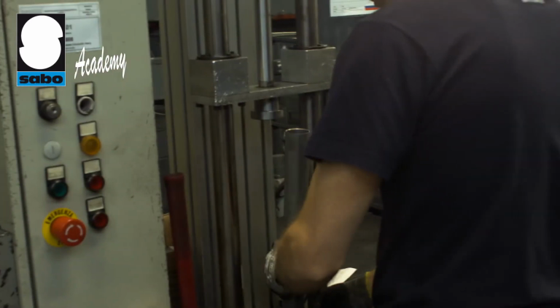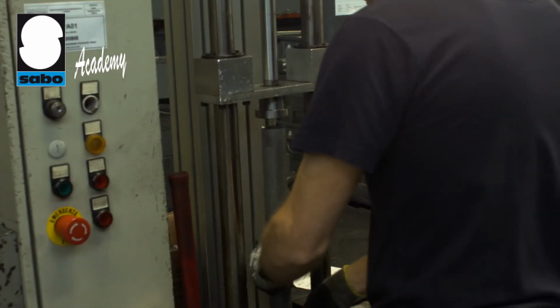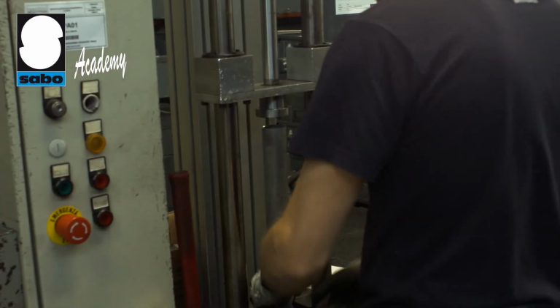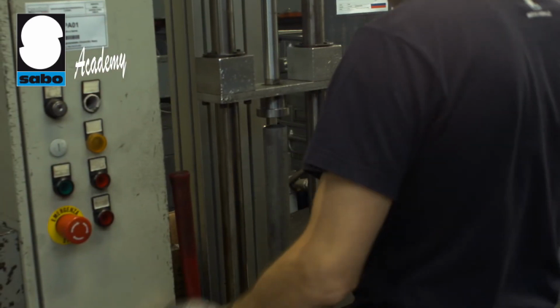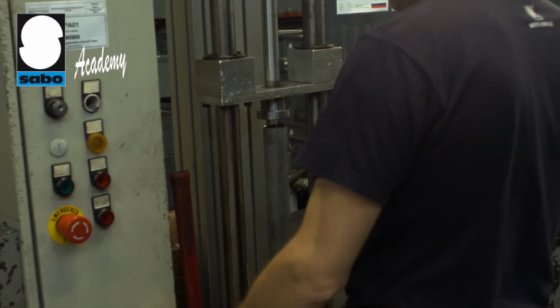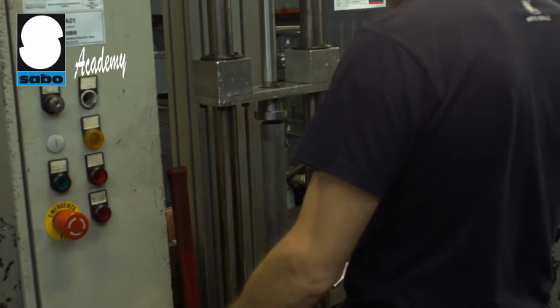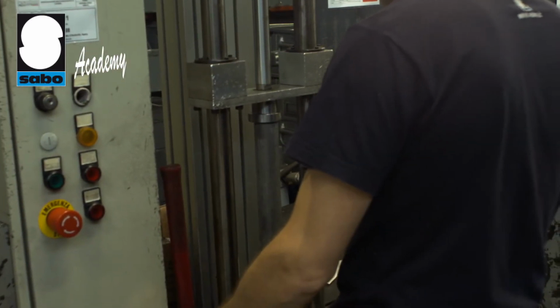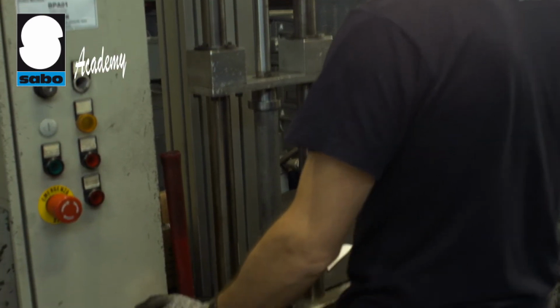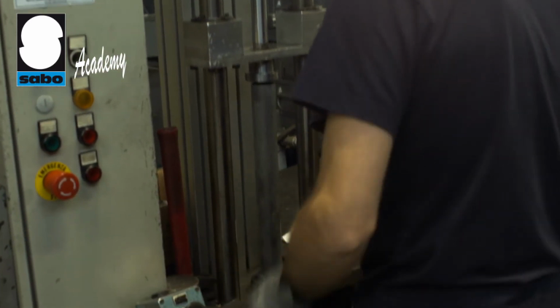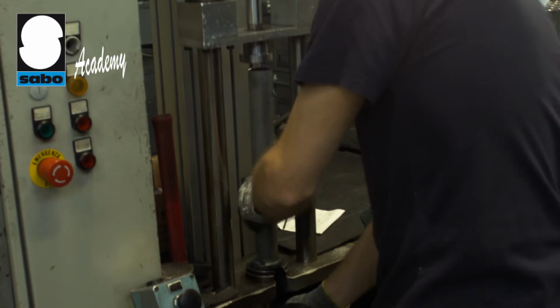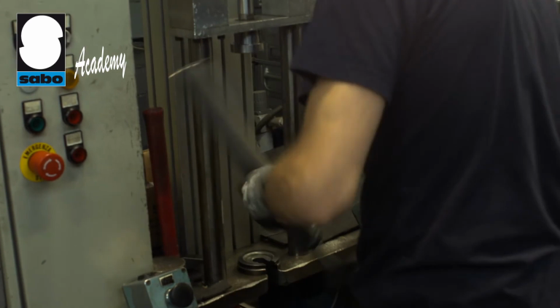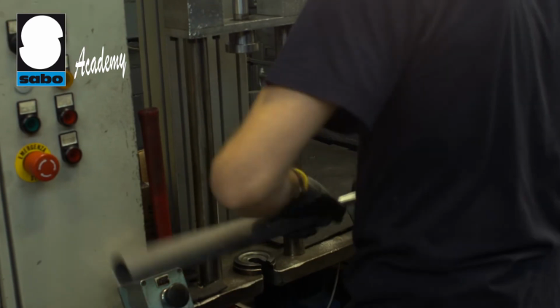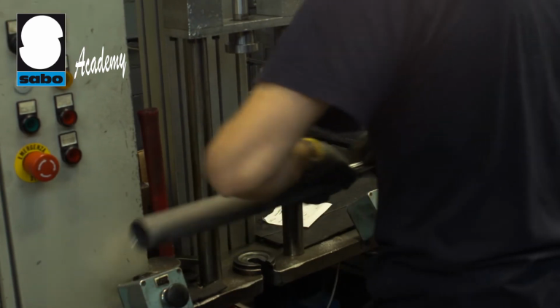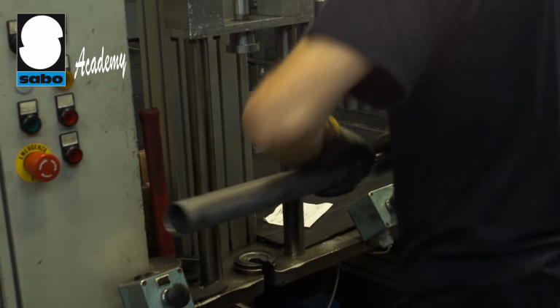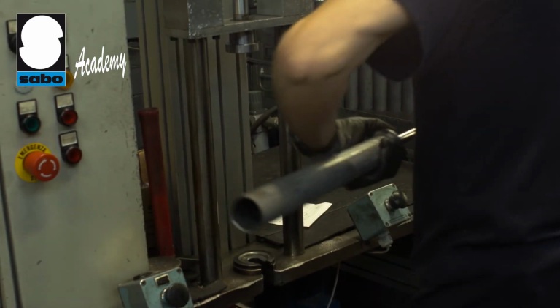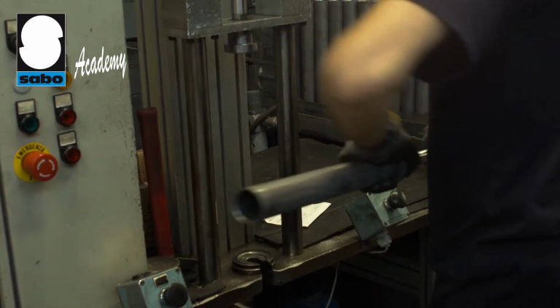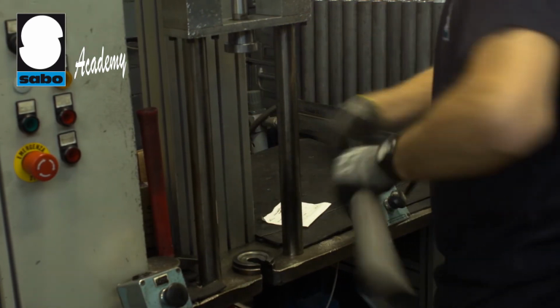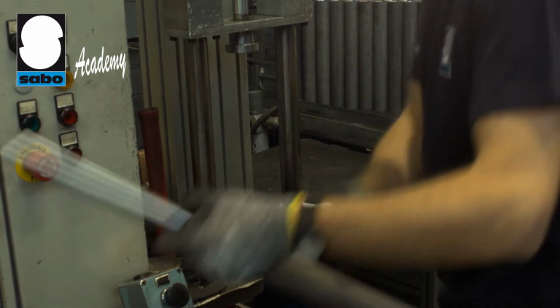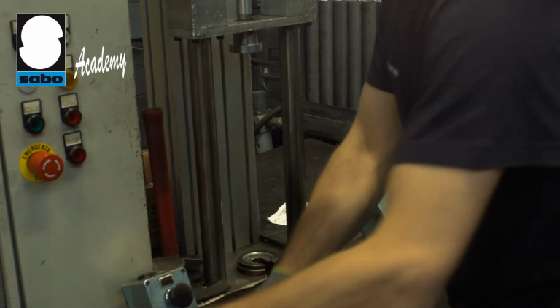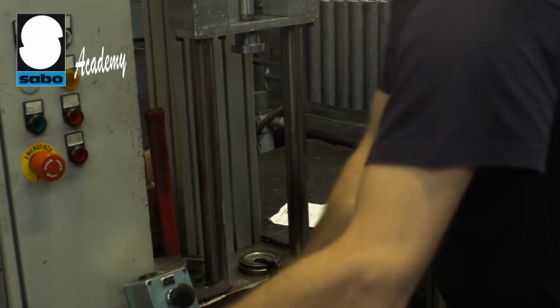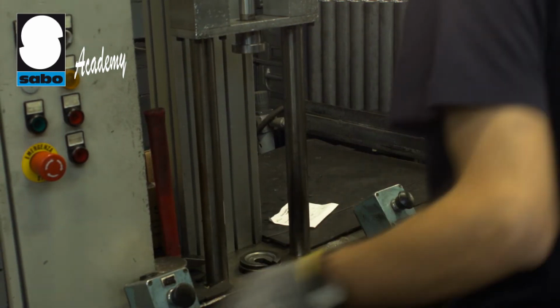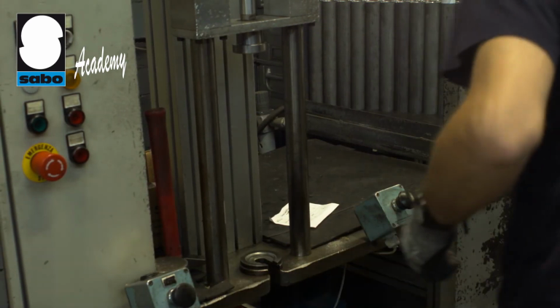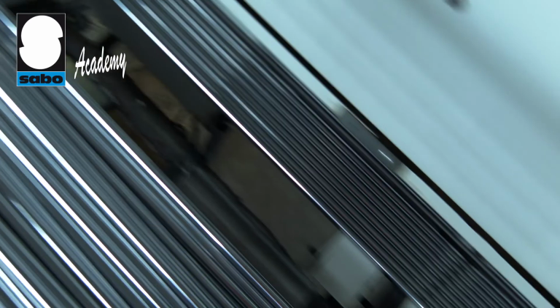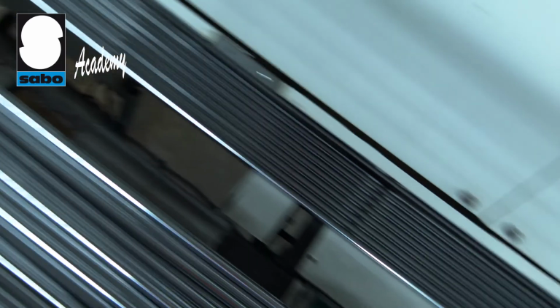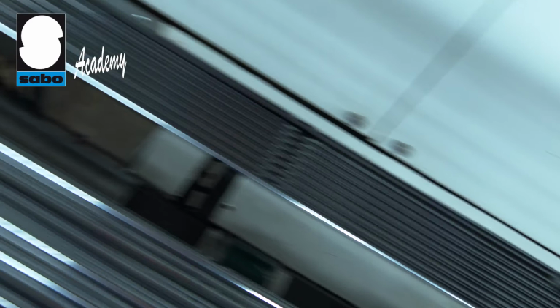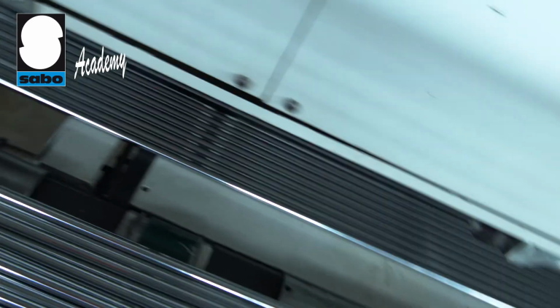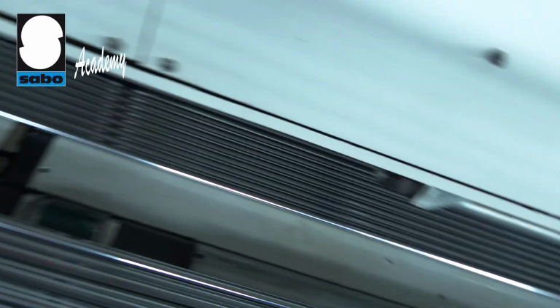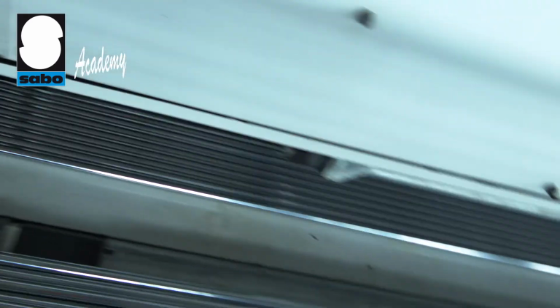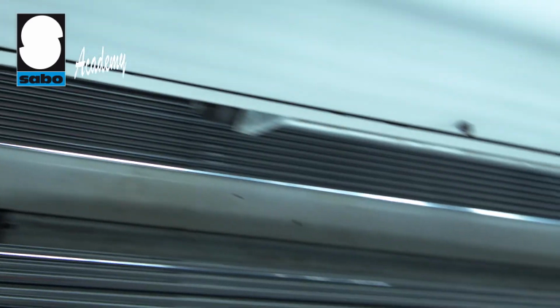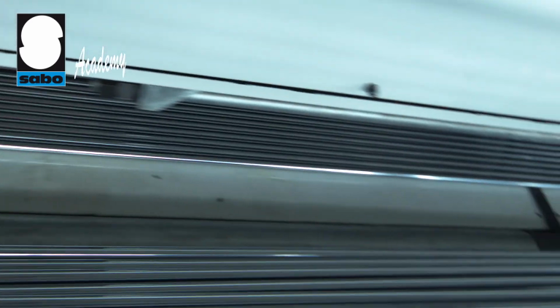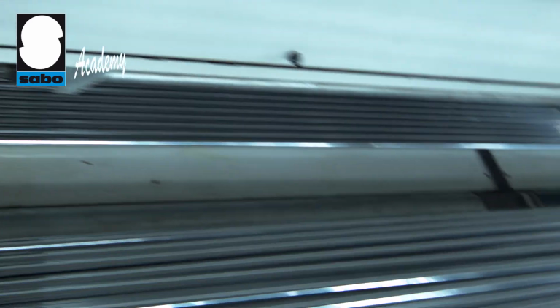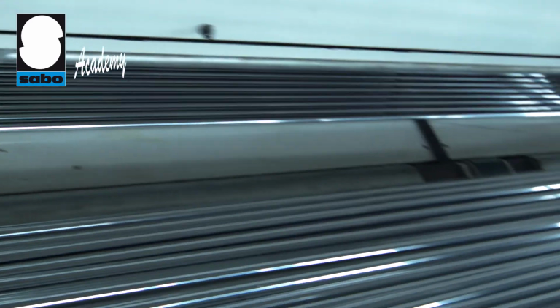To manufacture the piston rod we use steel, the surface of which is protected by Chromium Plating. This ensures total protection against chemical agents and the elements.